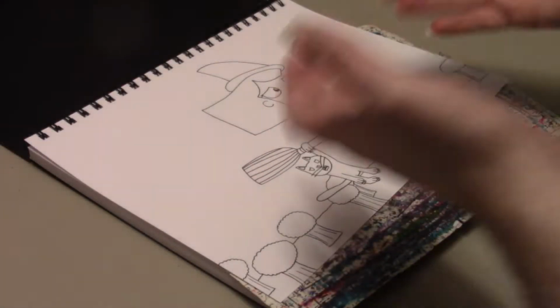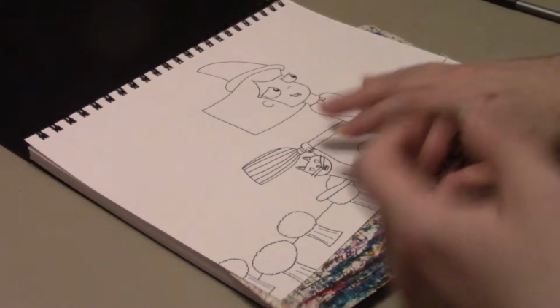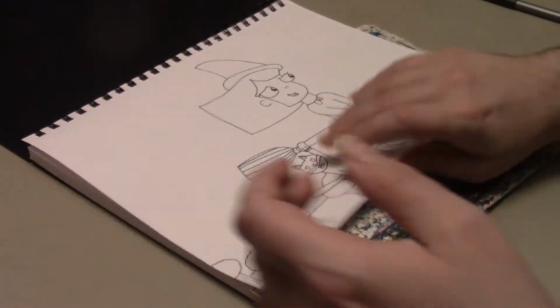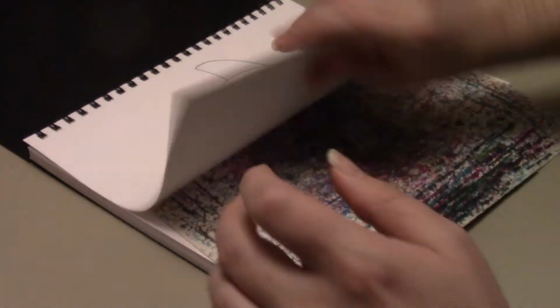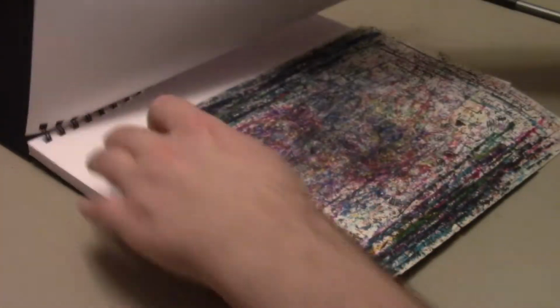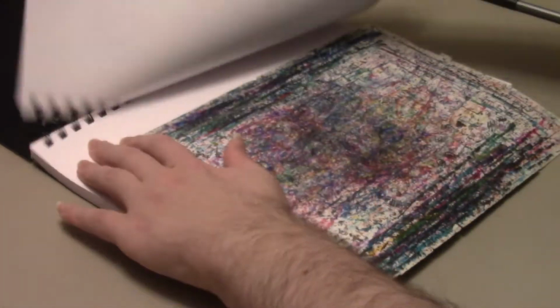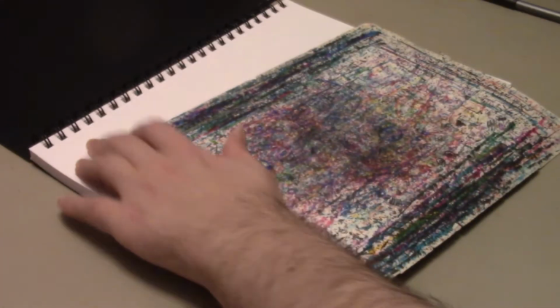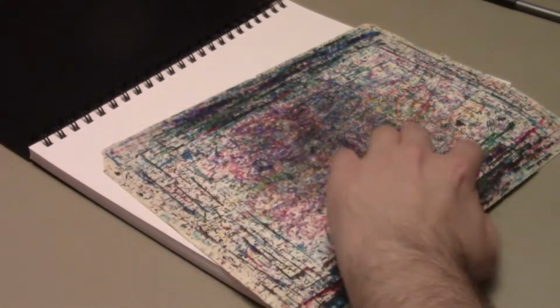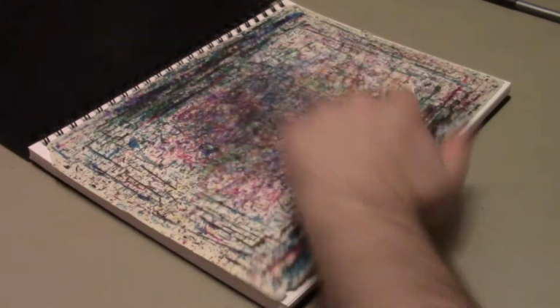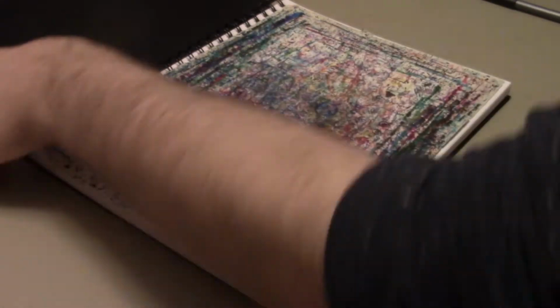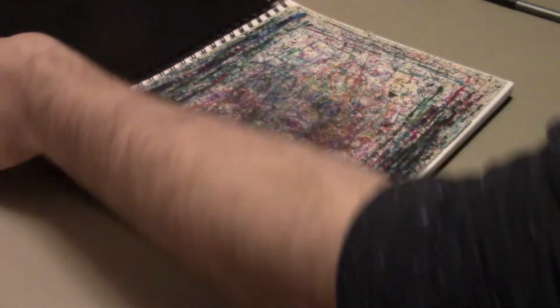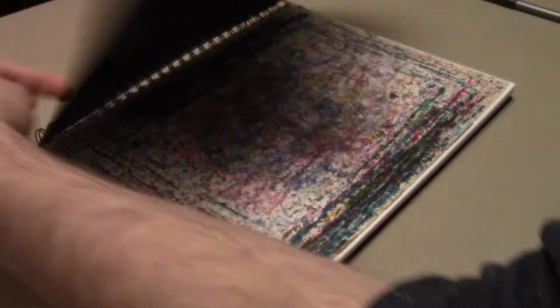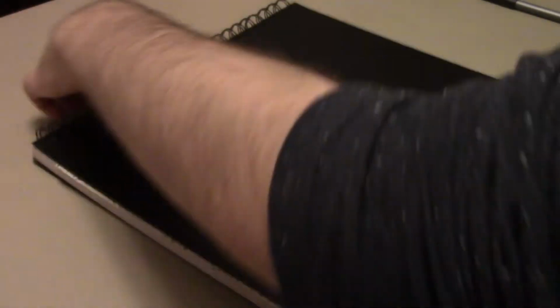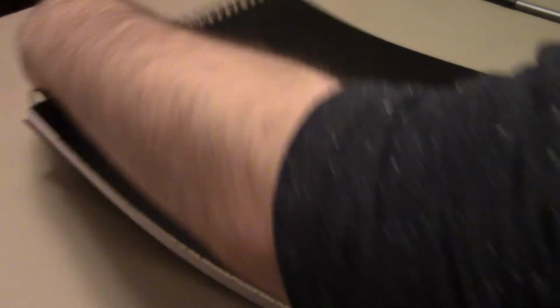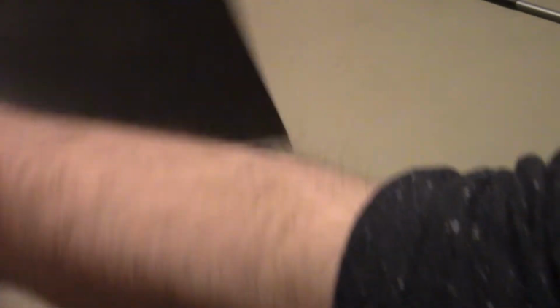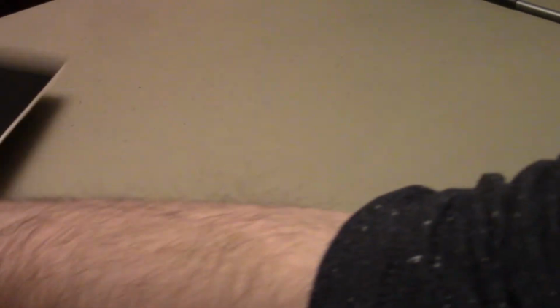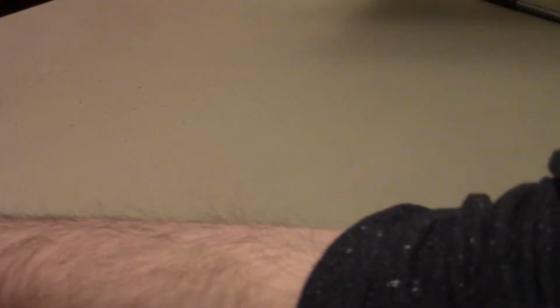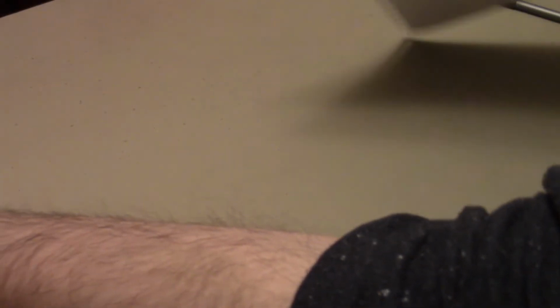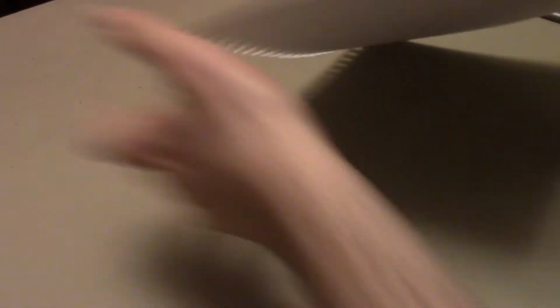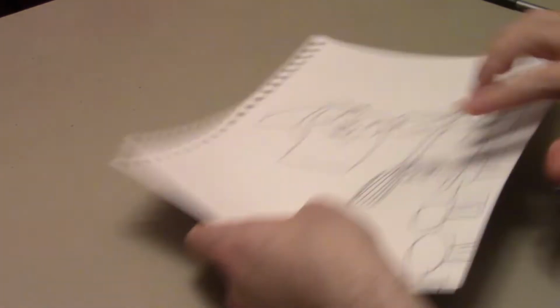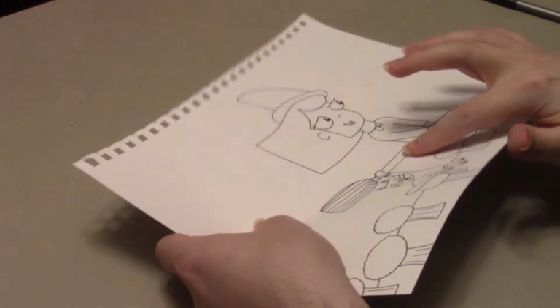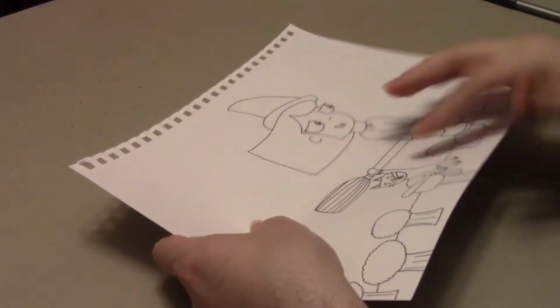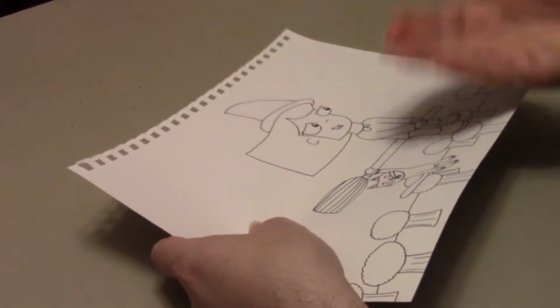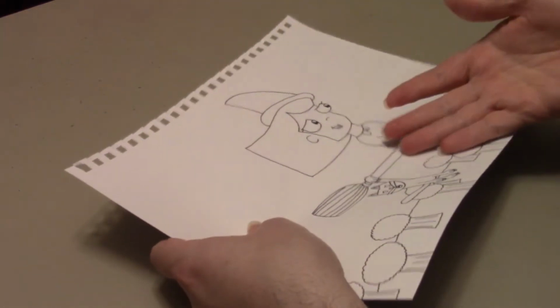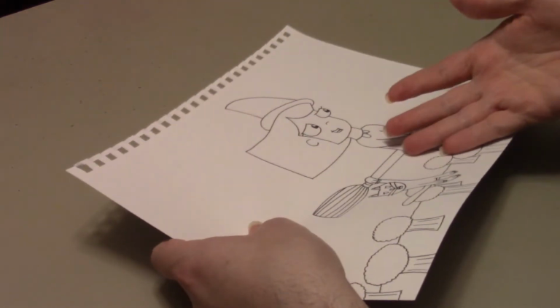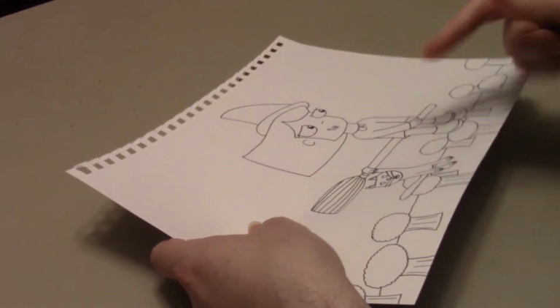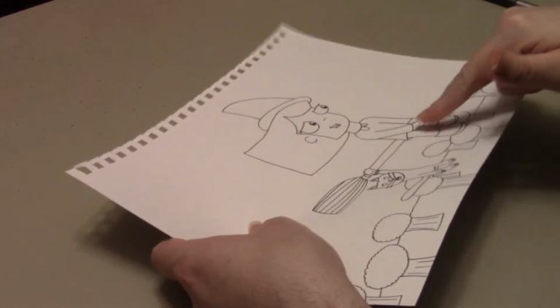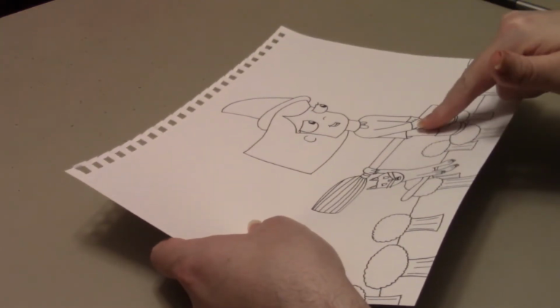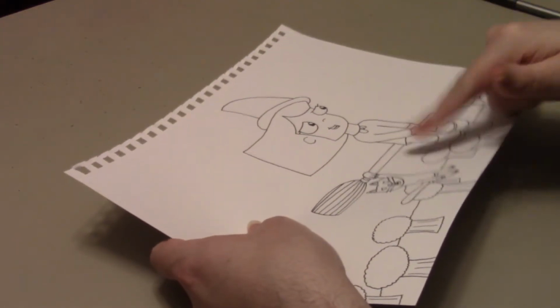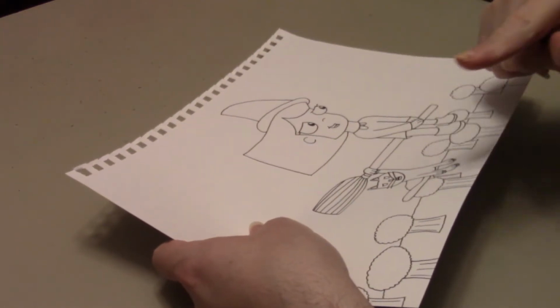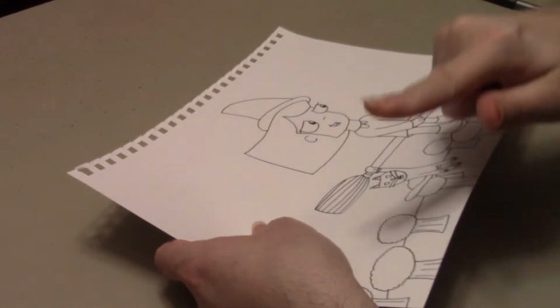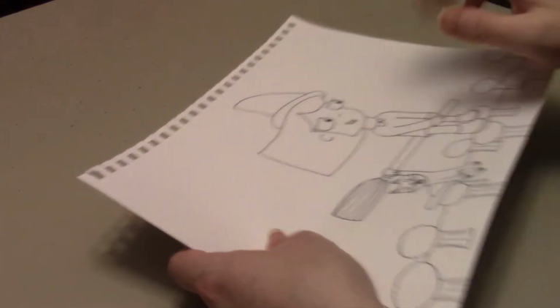The drawing is complete. Let's take it out of the sketchbook, put the sketchbook to the side. I shall now take this drawing, scan it into my computer, and color it digitally. So let's go.